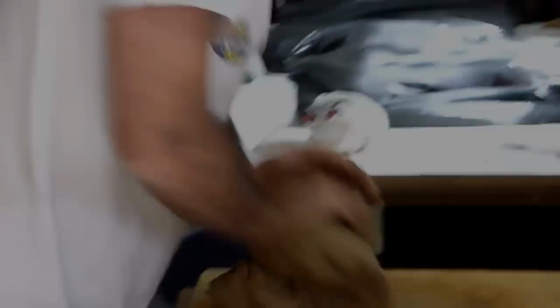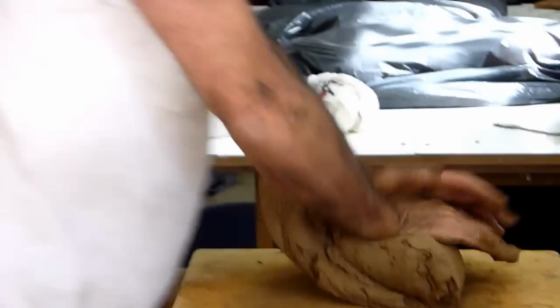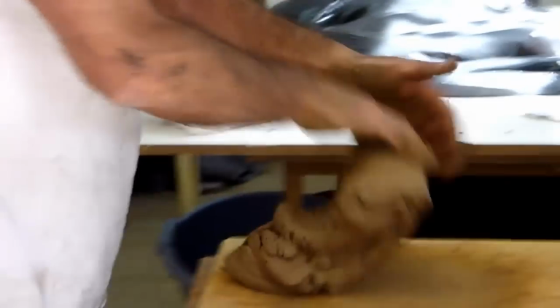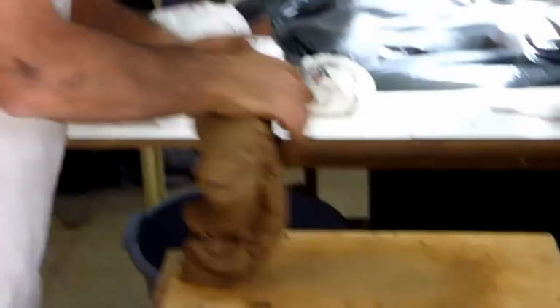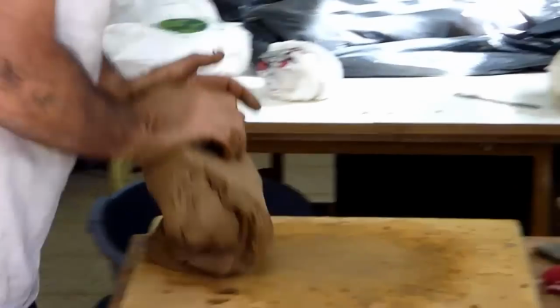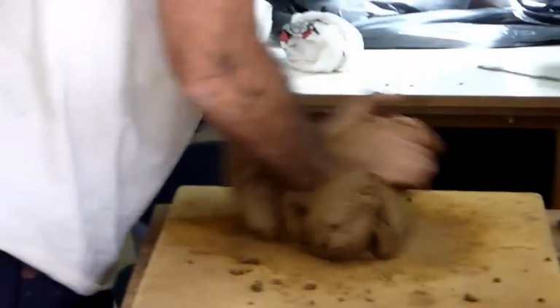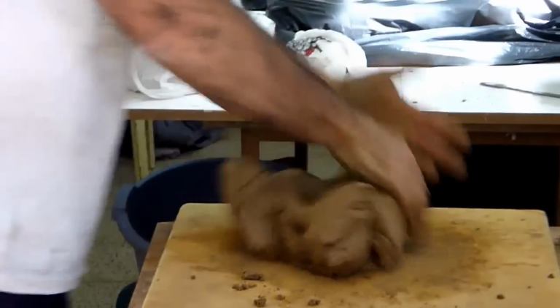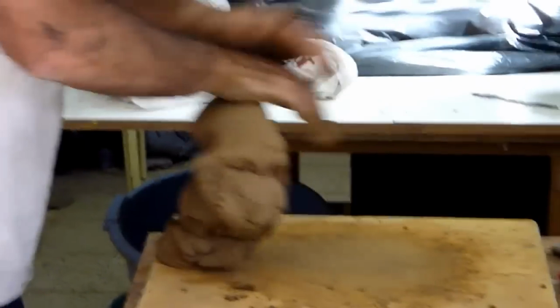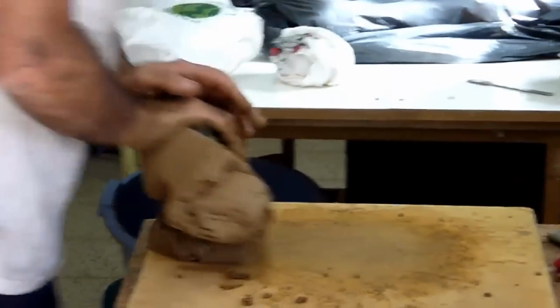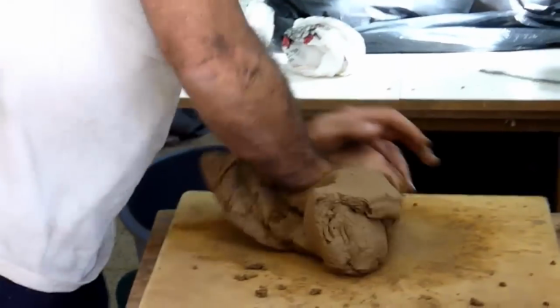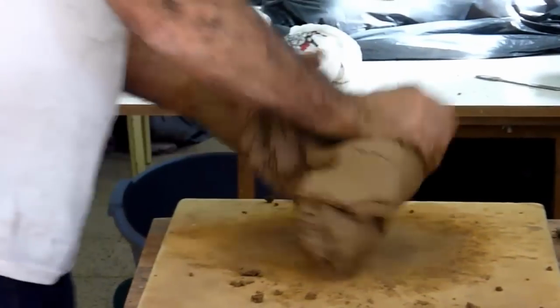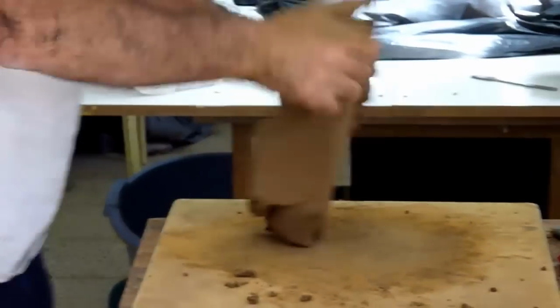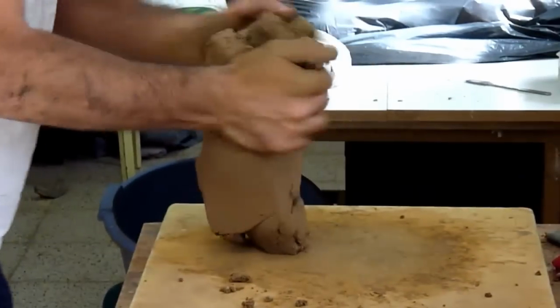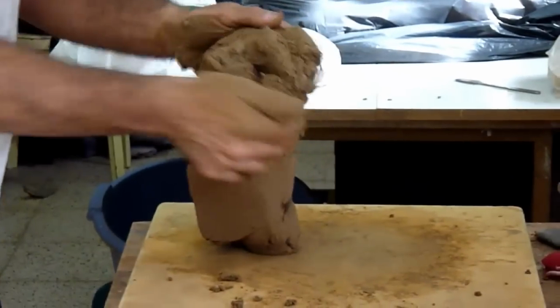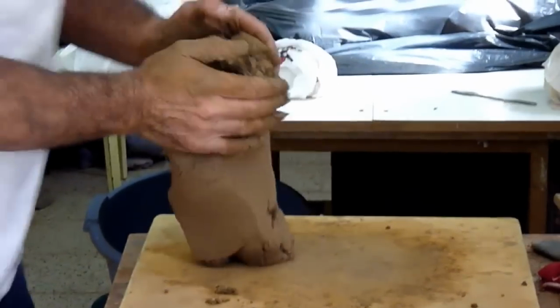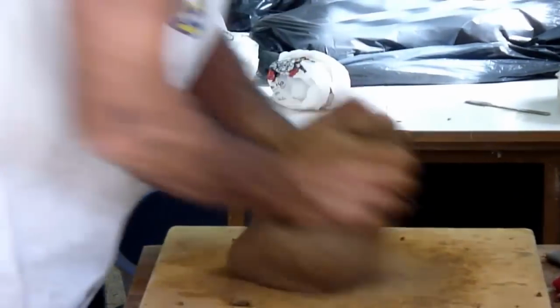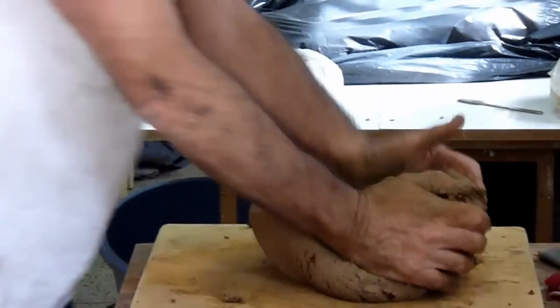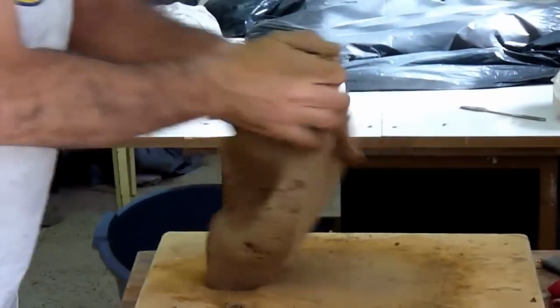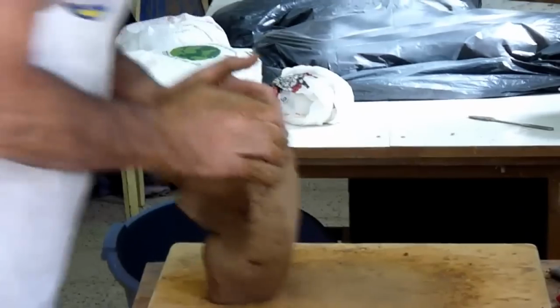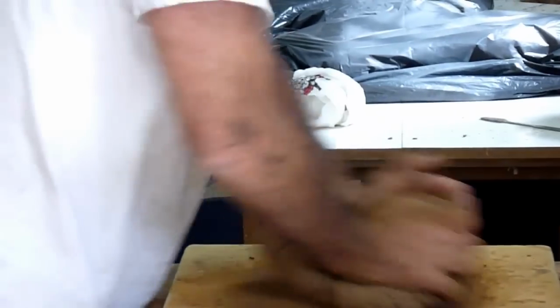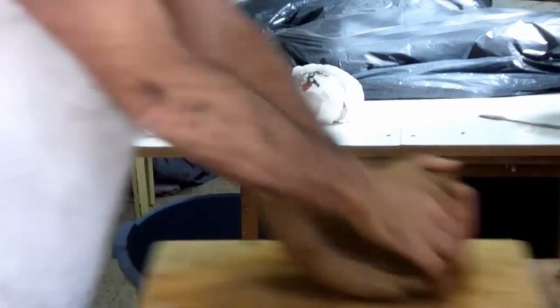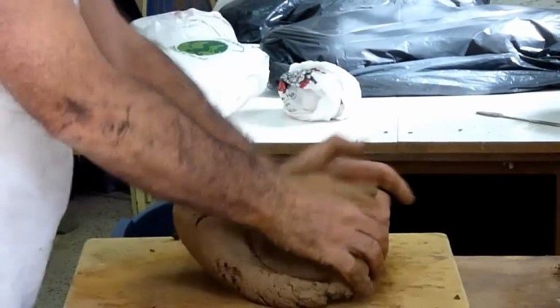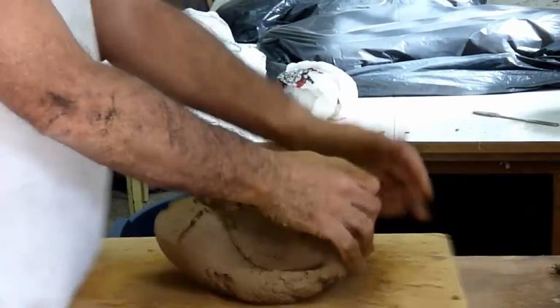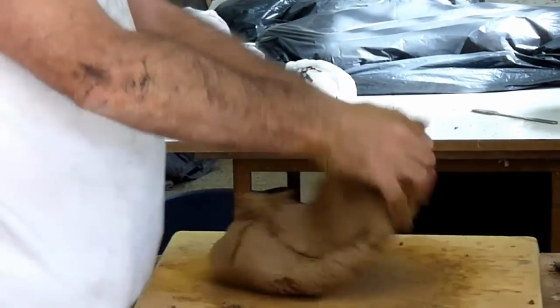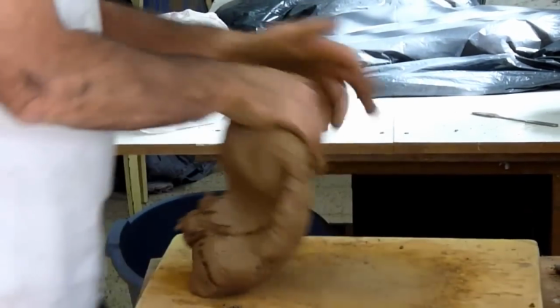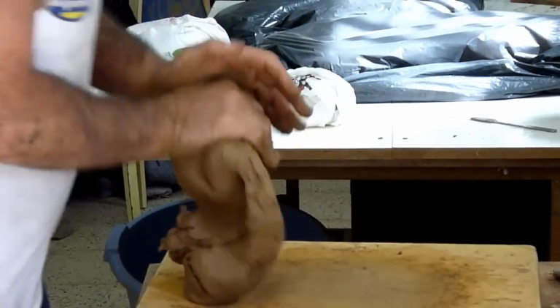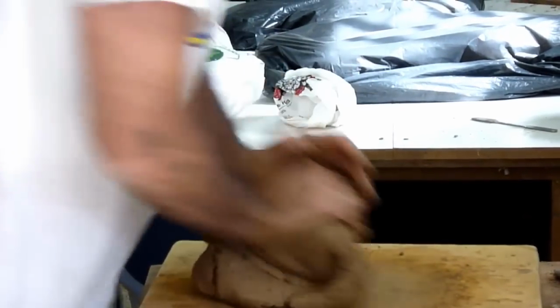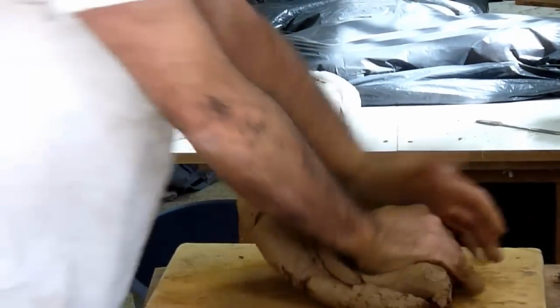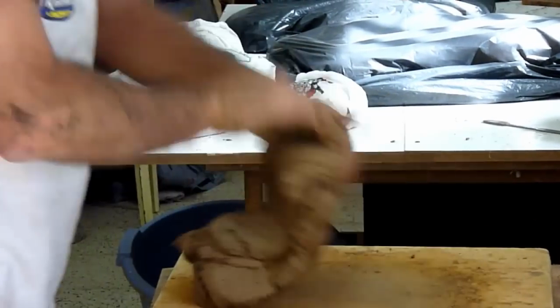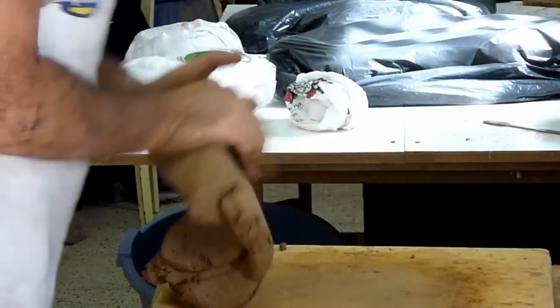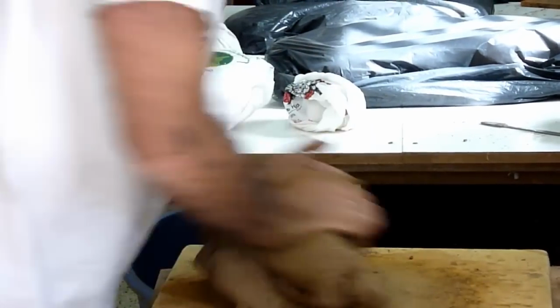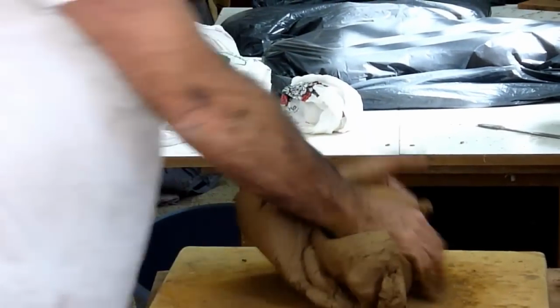When the mixture is prepared, I knead one final time before the shaping of the vessel begins. This process is called sawbar.